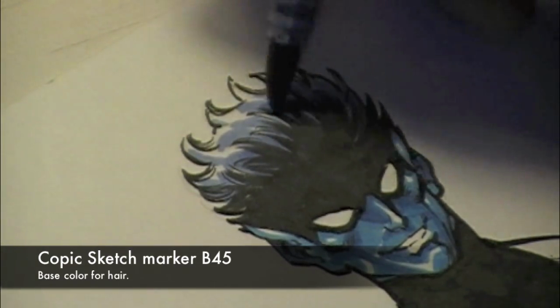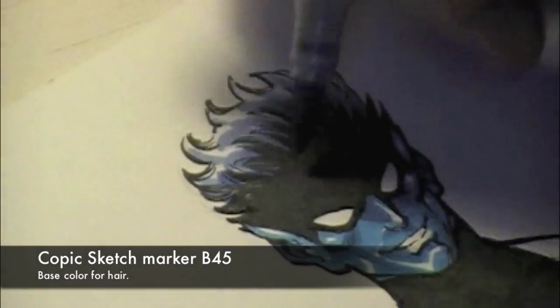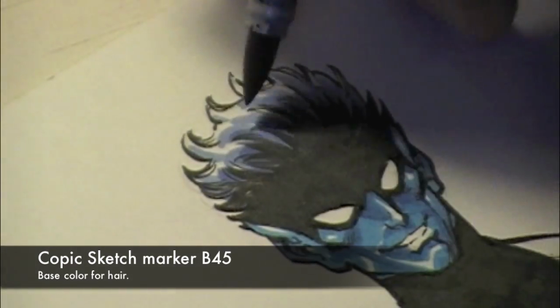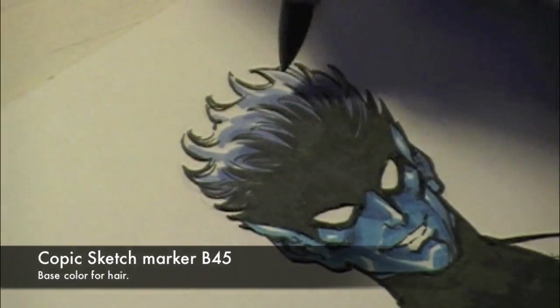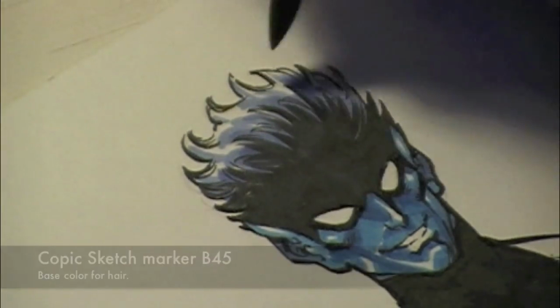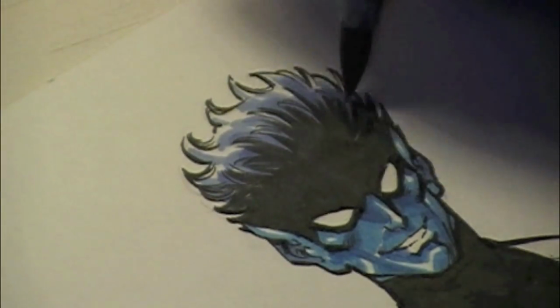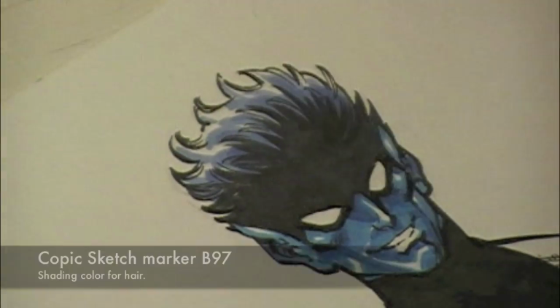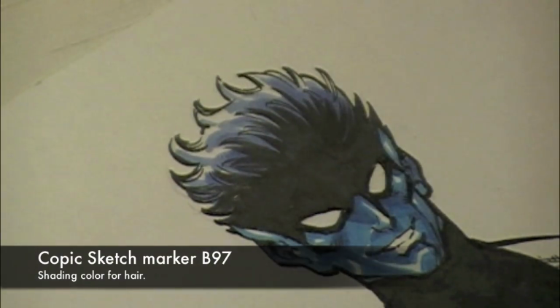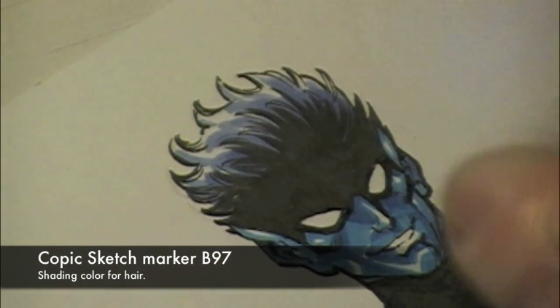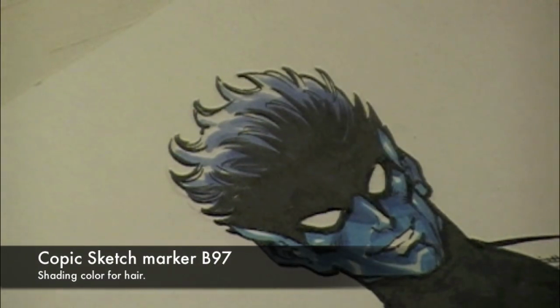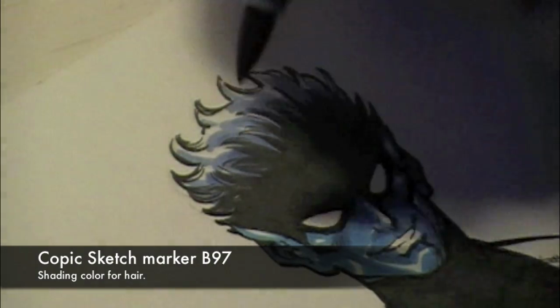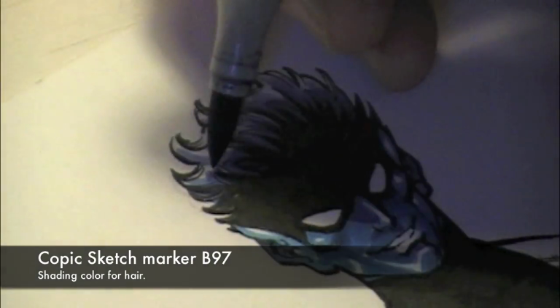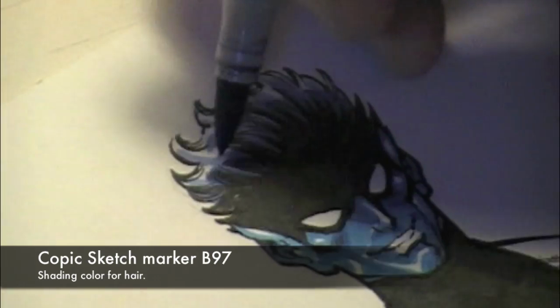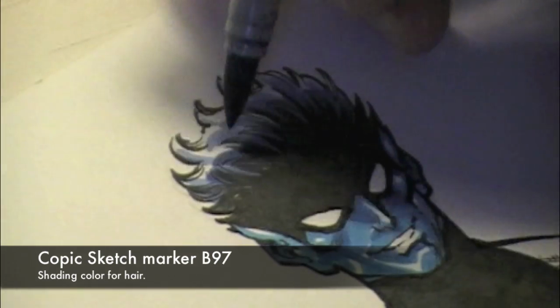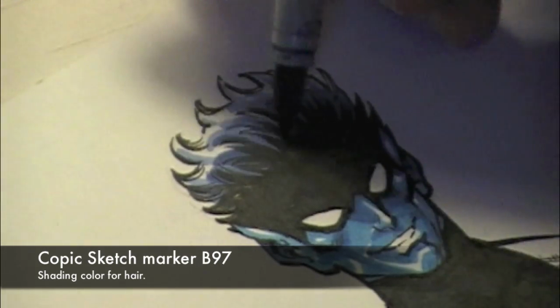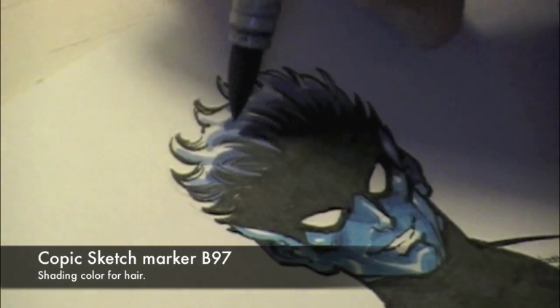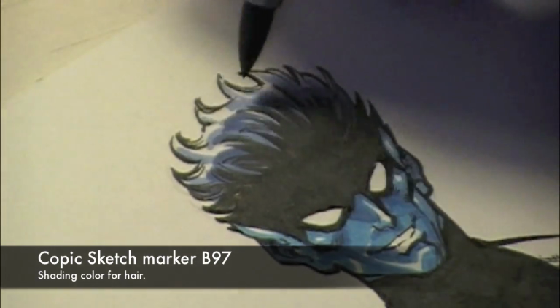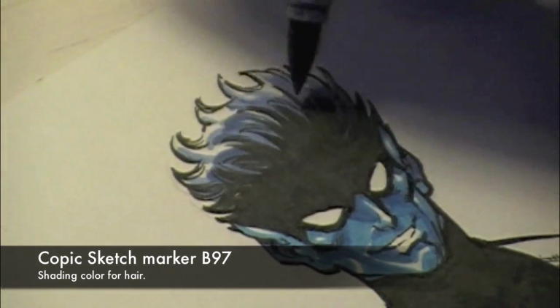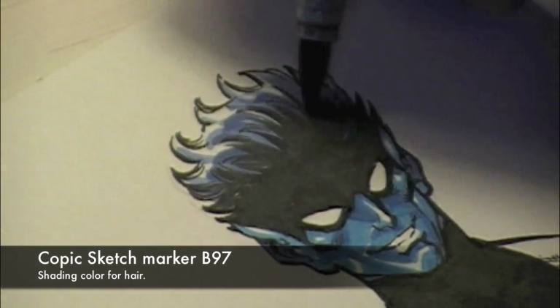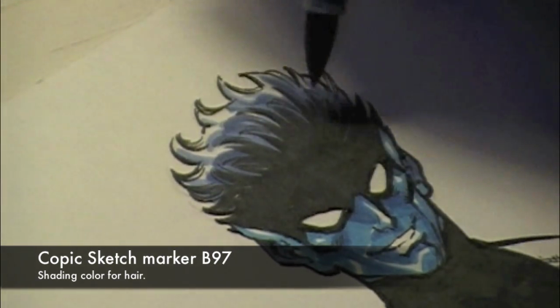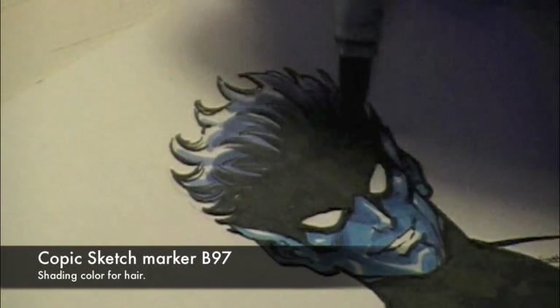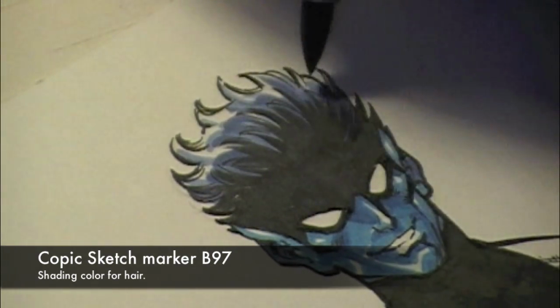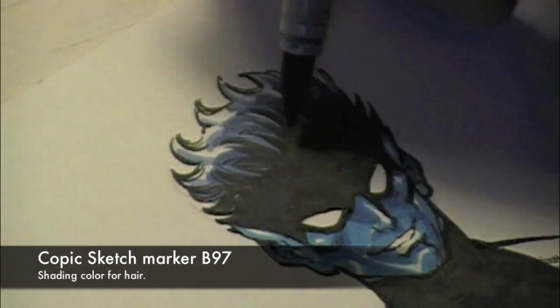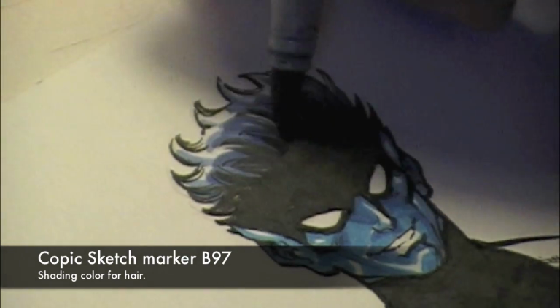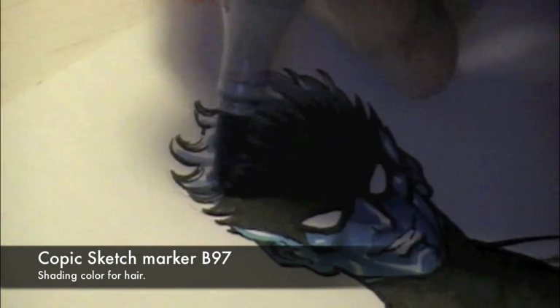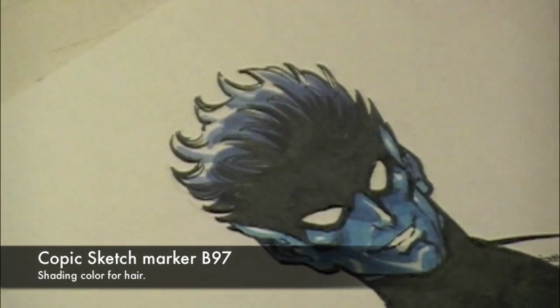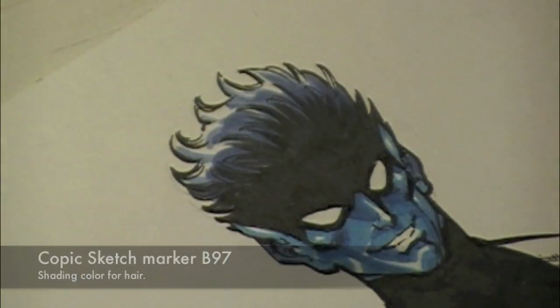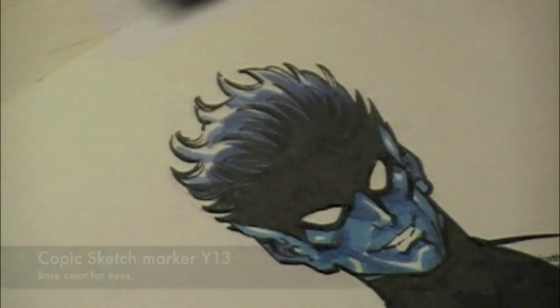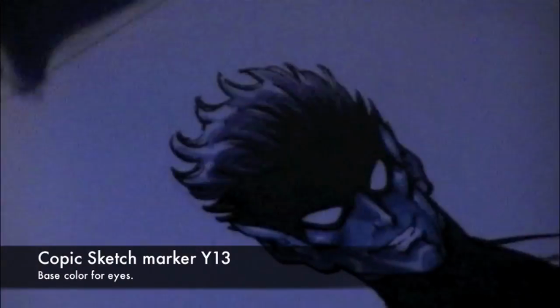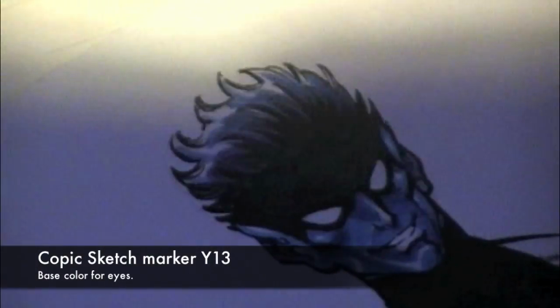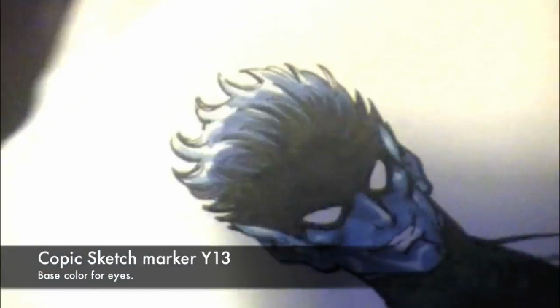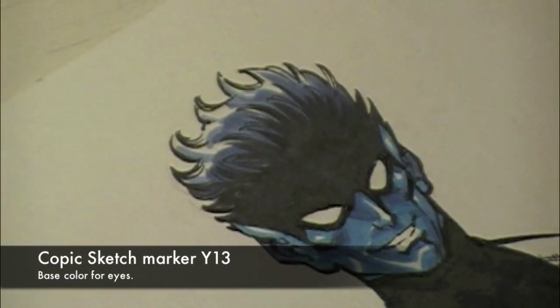Using the B45 as a base here on his hair gives a slightly different shade, as you can see without that B14 underneath. So it gives the hair on his head a different shade, a different look than the fuzz on his face.